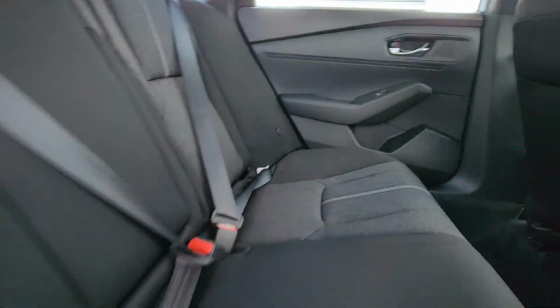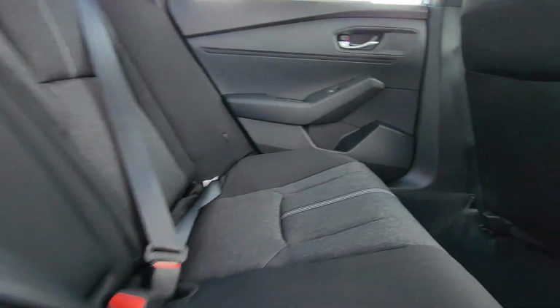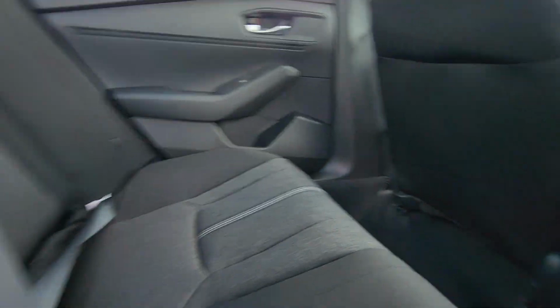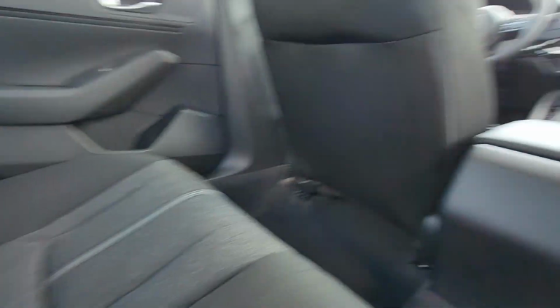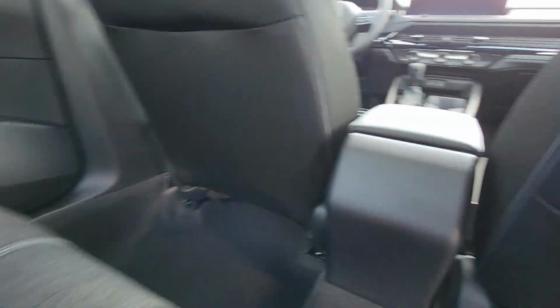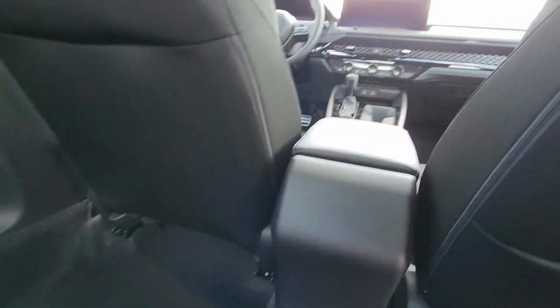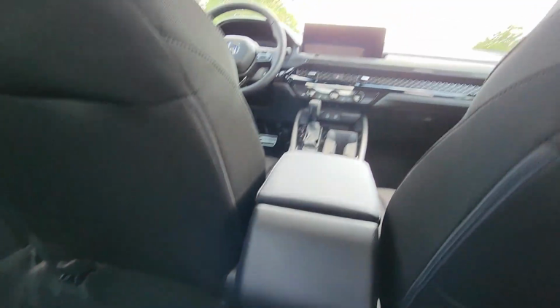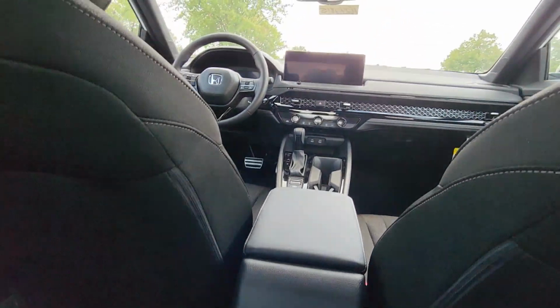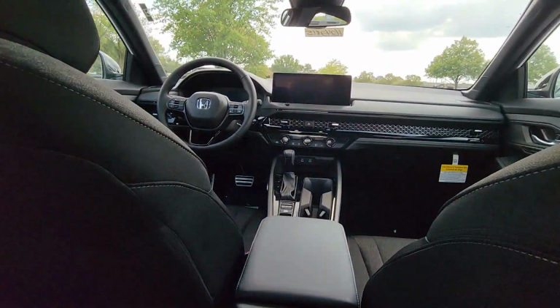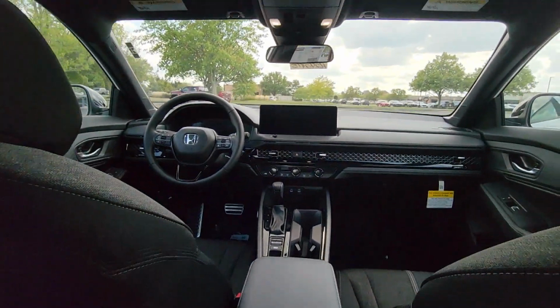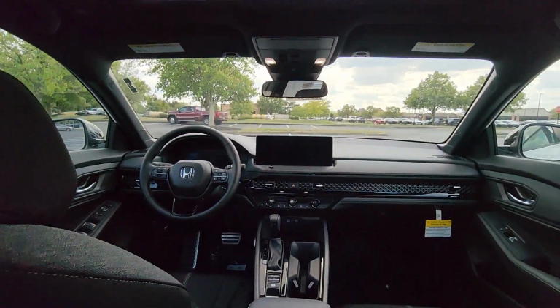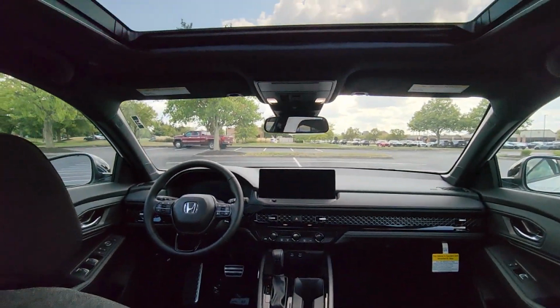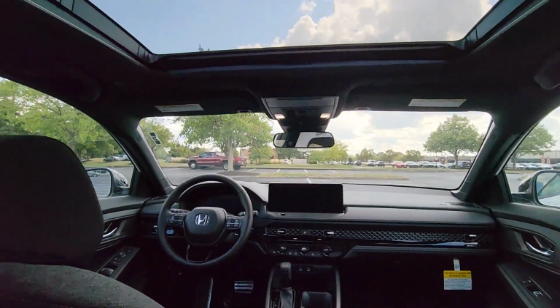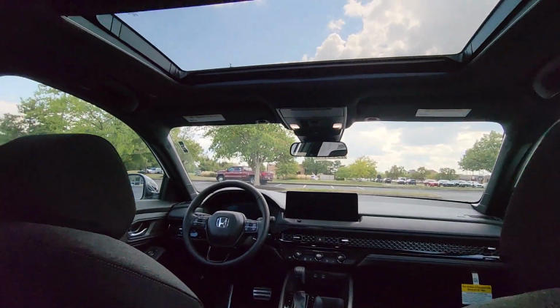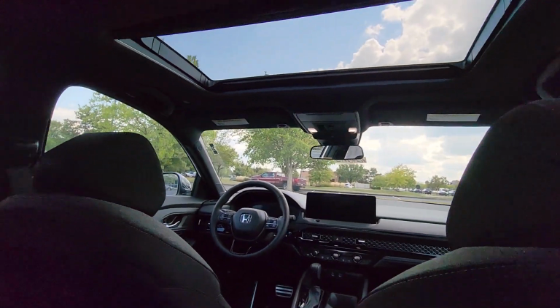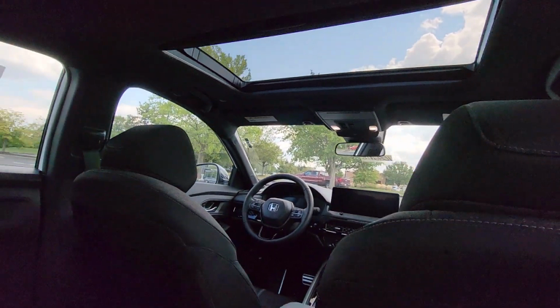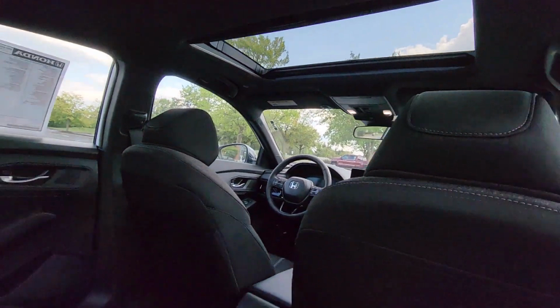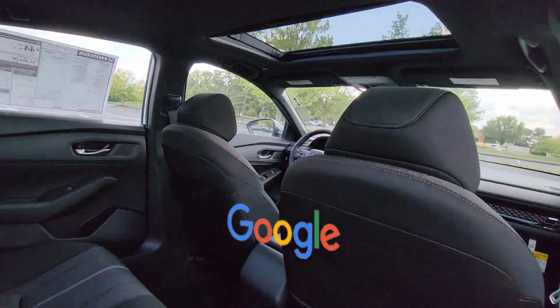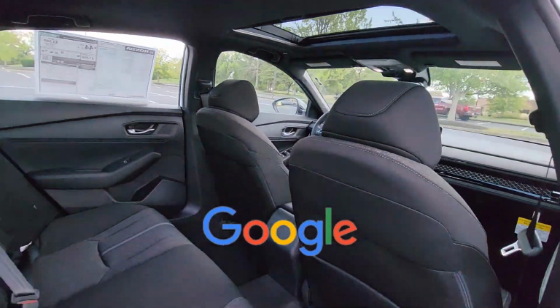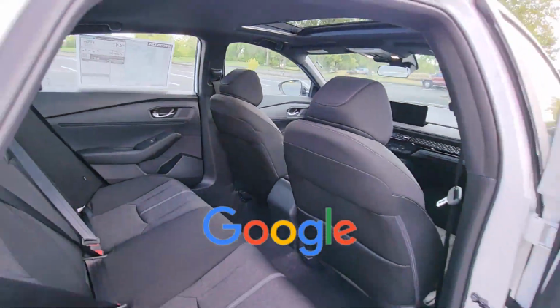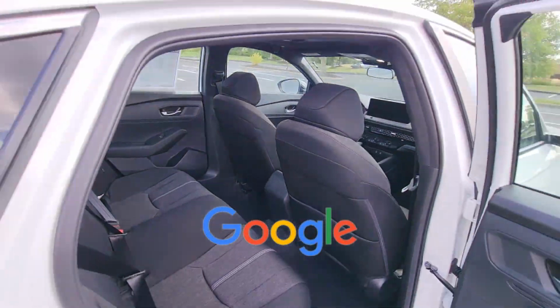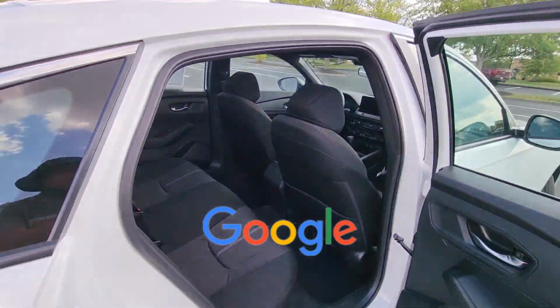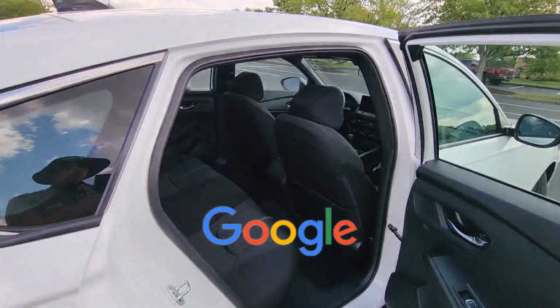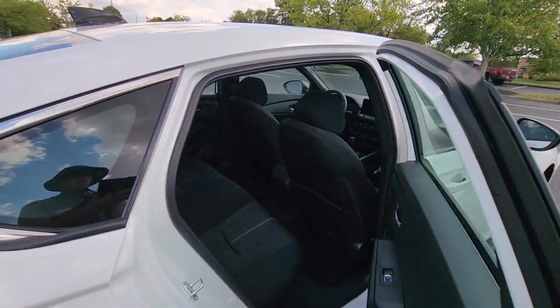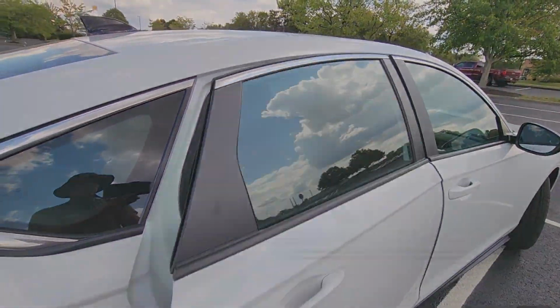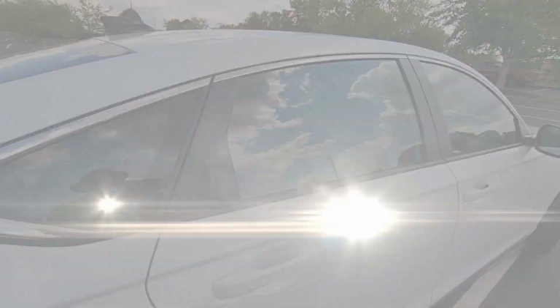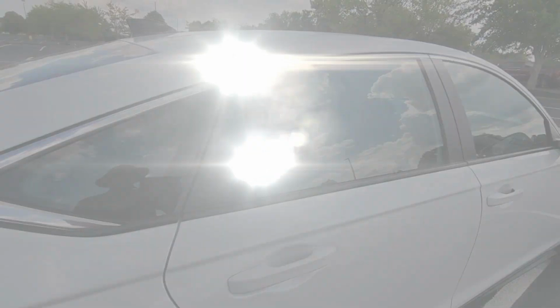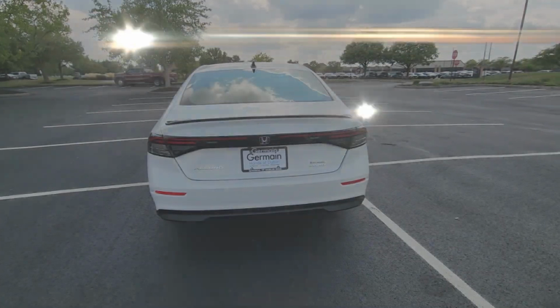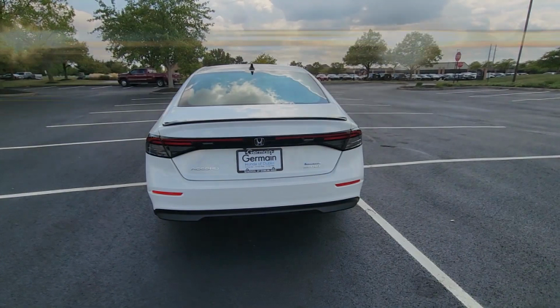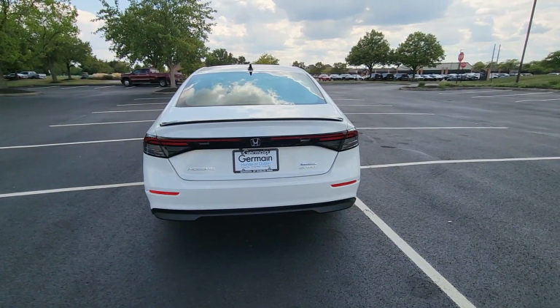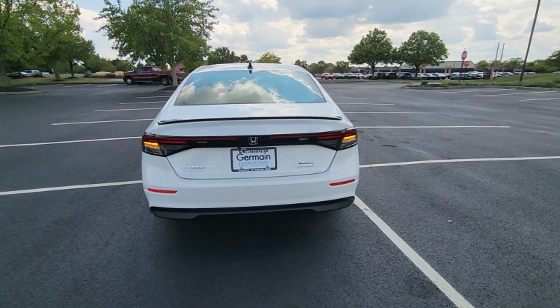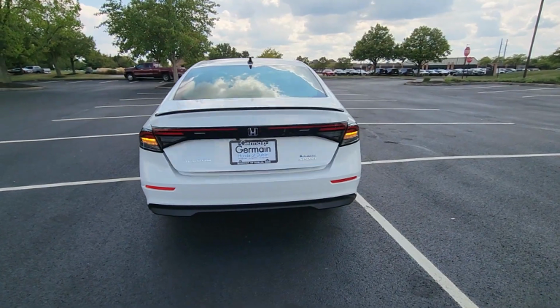Bluetooth, Brake Assist, Keyless Start, Rear Spoiler. This is a top-rated dealer. We'll help you find exactly what you're looking for.